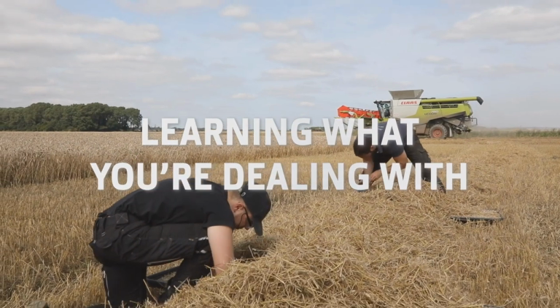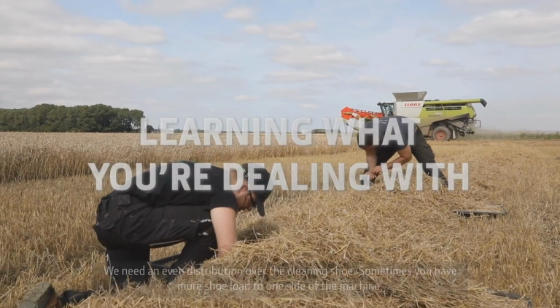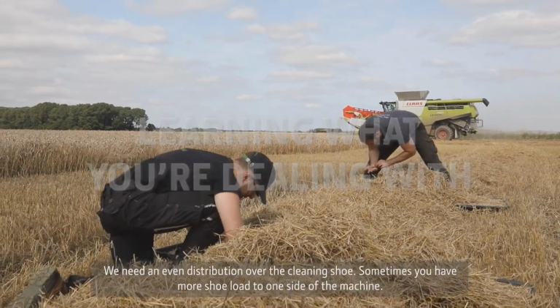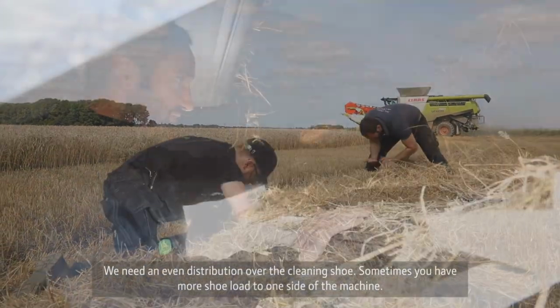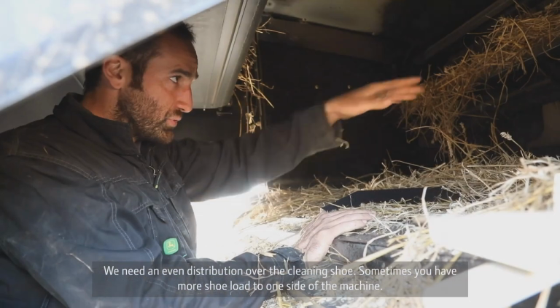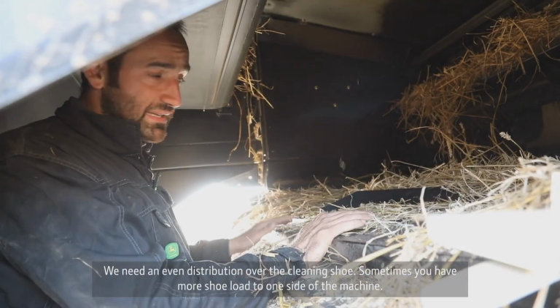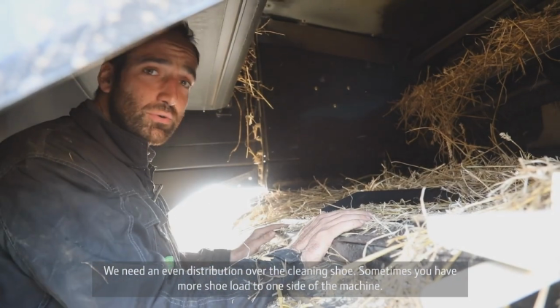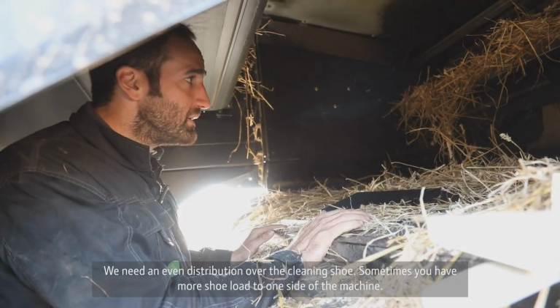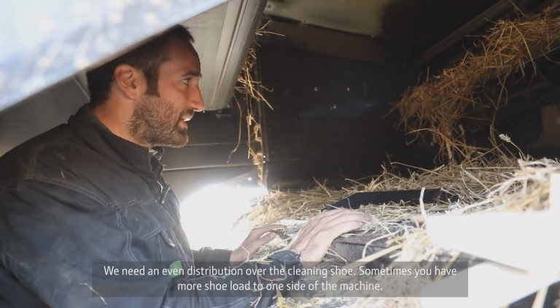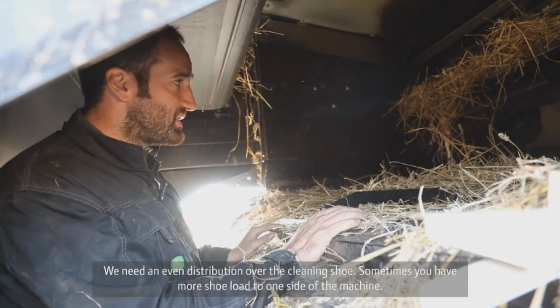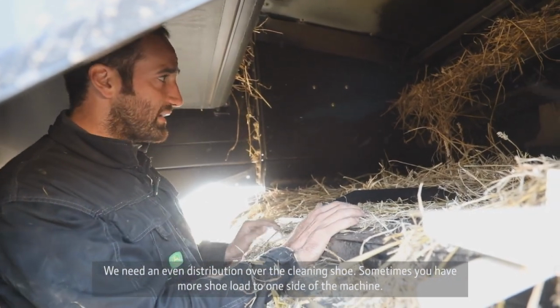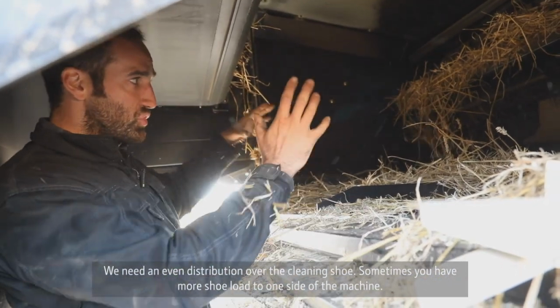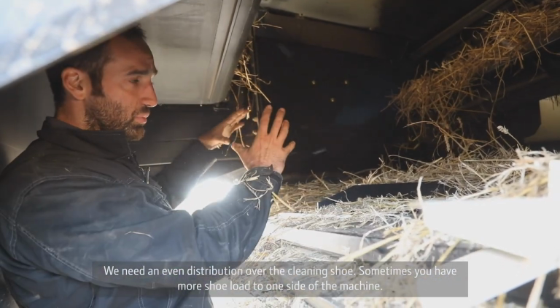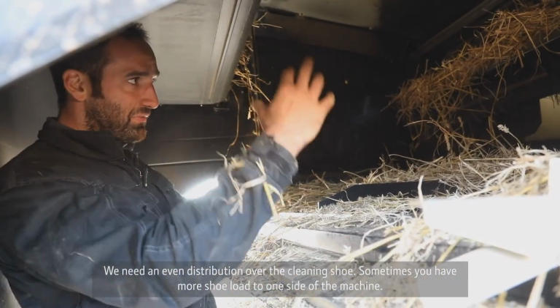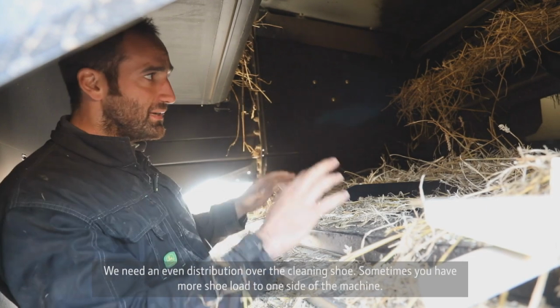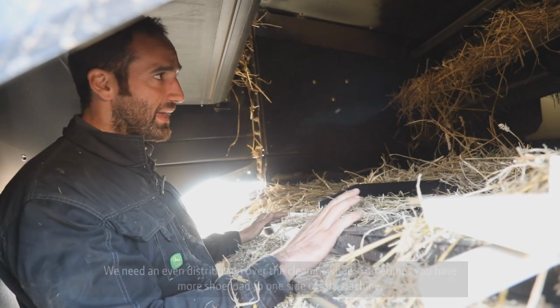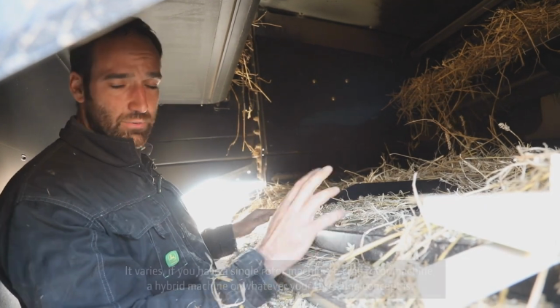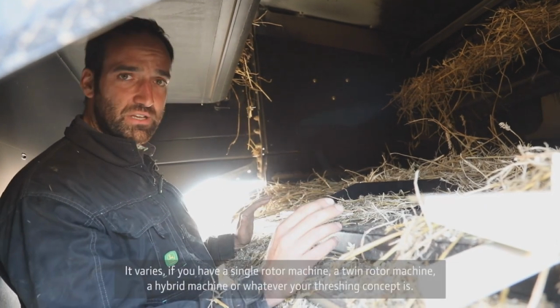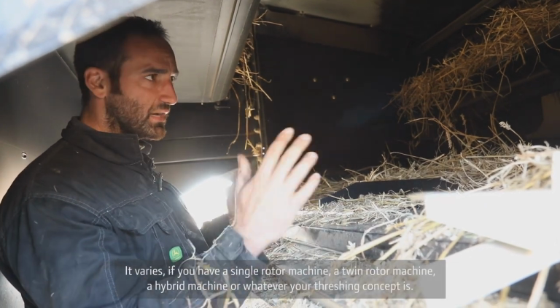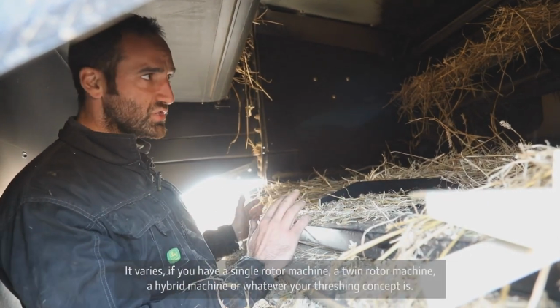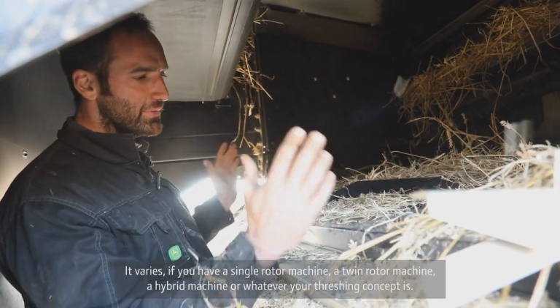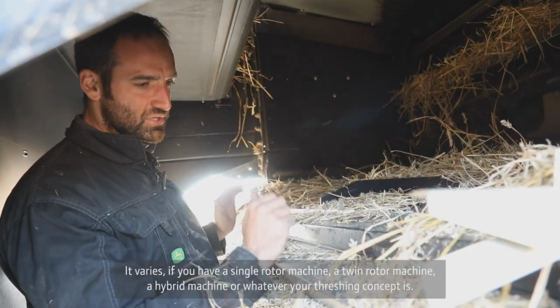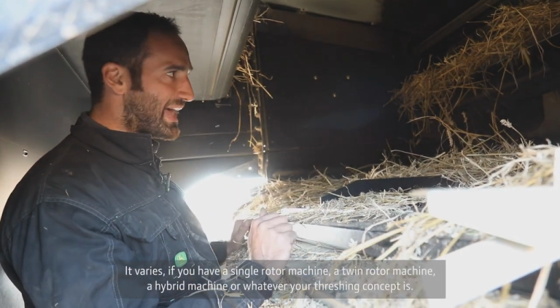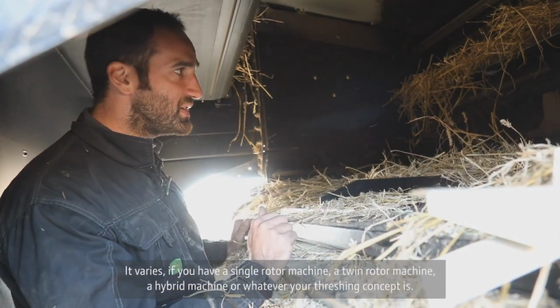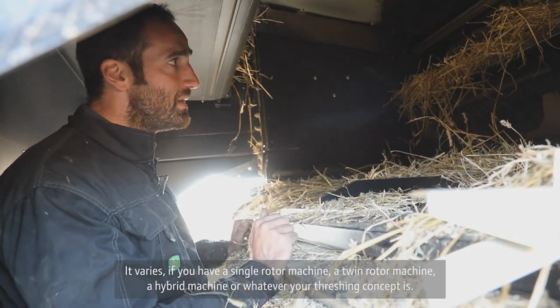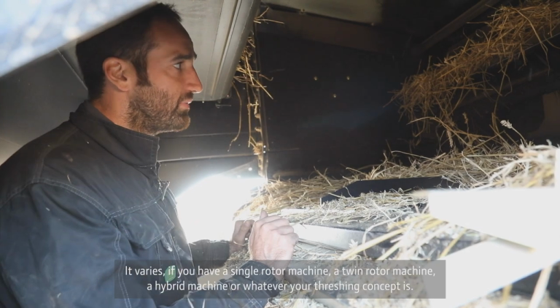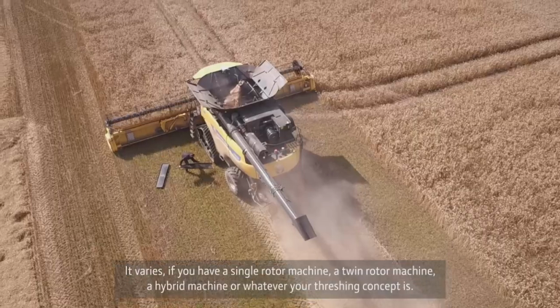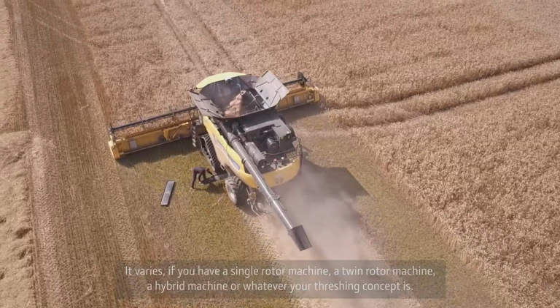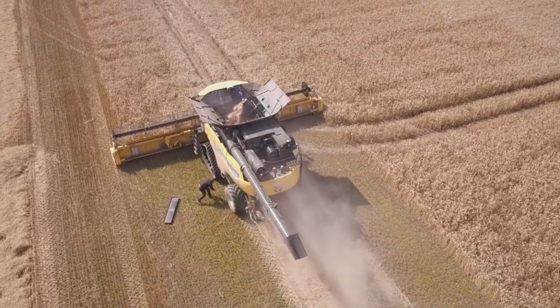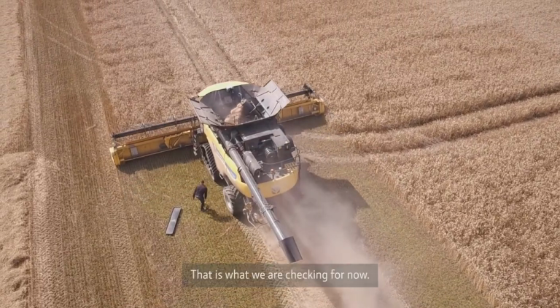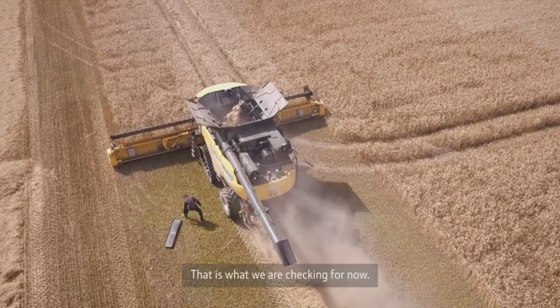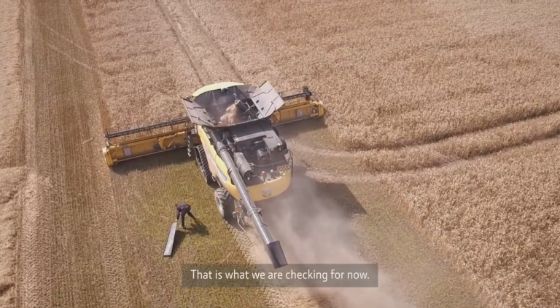What is important is to have easy distribution on the cleaning shoe. In some conditions you have more shoe load to one side of the machine, and that's always different — you can have a single rotor machine, a twin rotor machine, a hybrid machine, or whatever operating concept is in use. That's what we are checking for now.